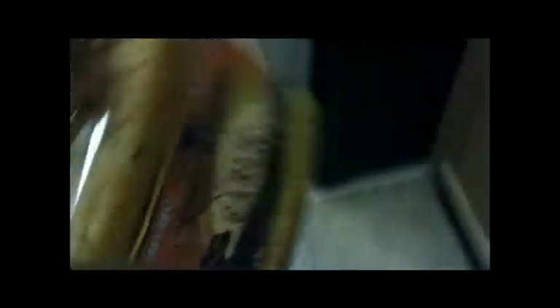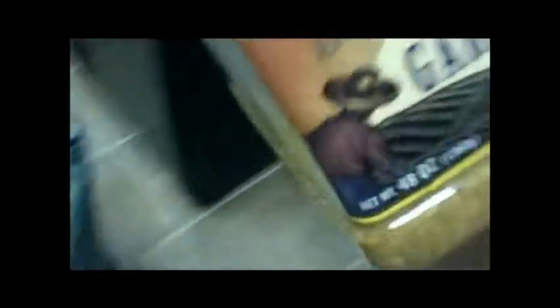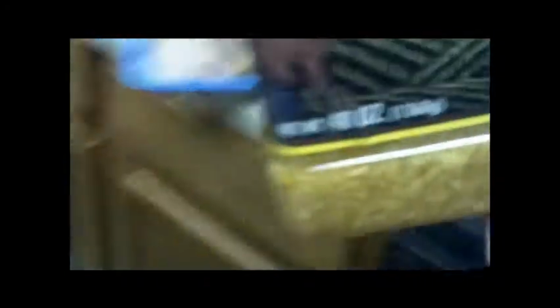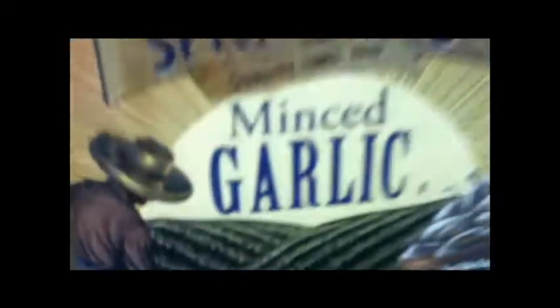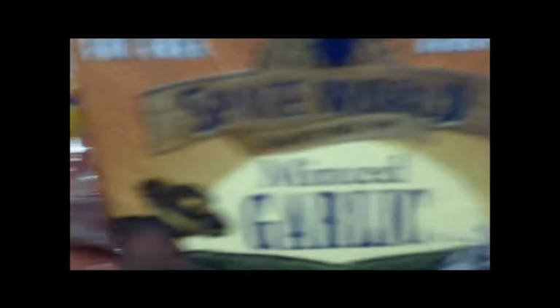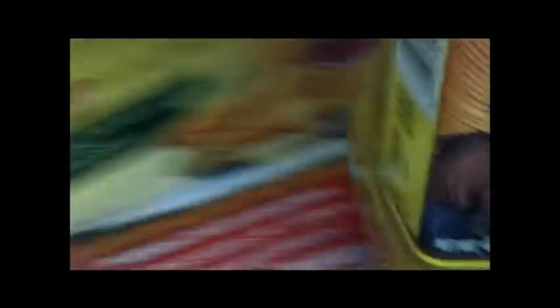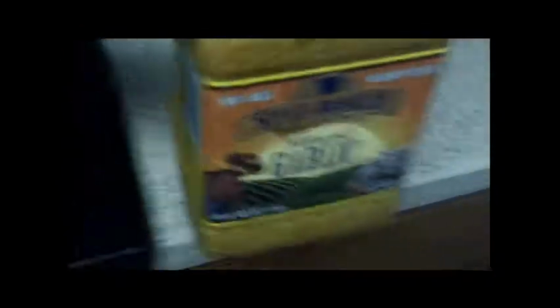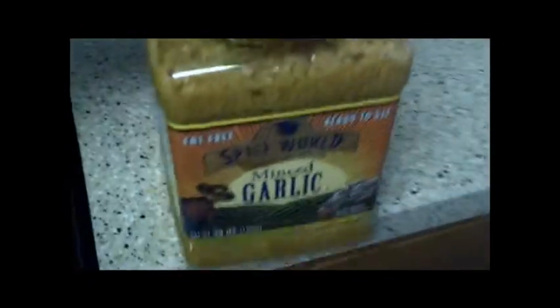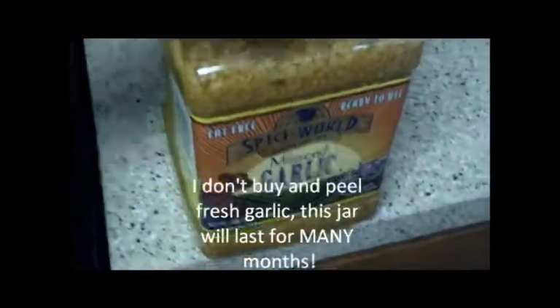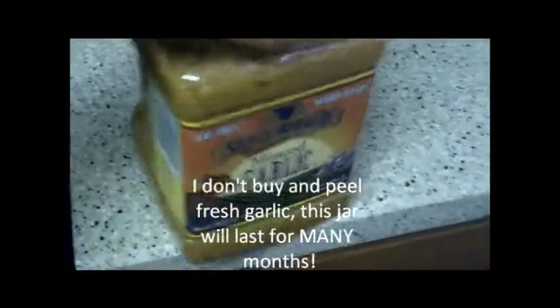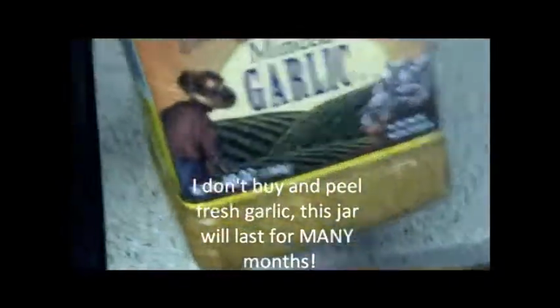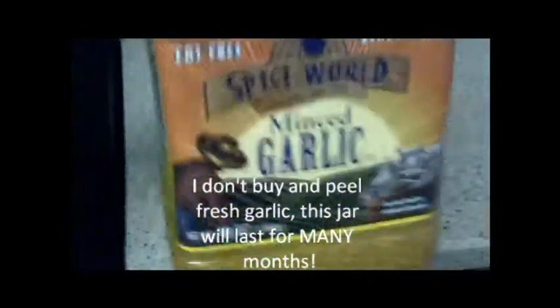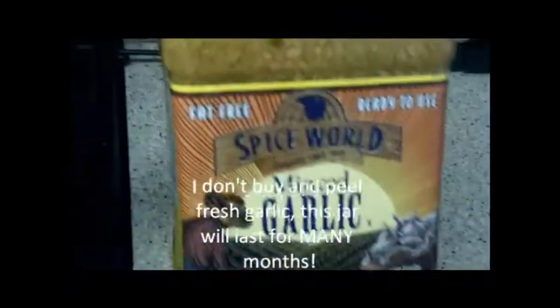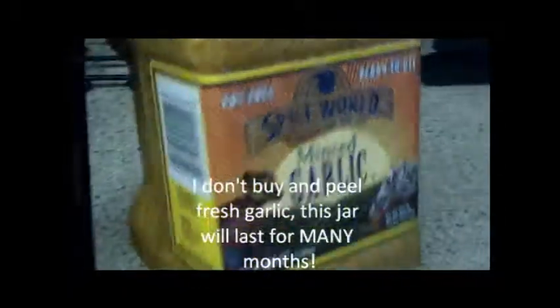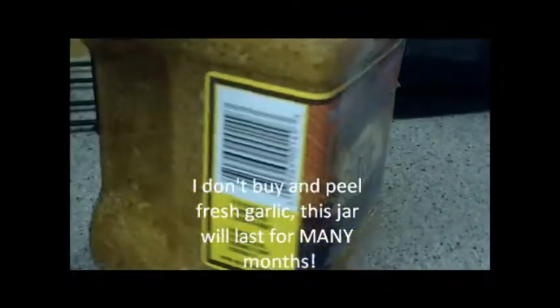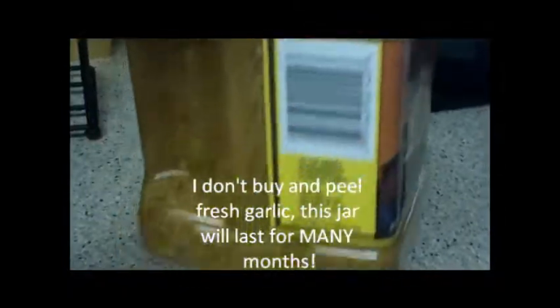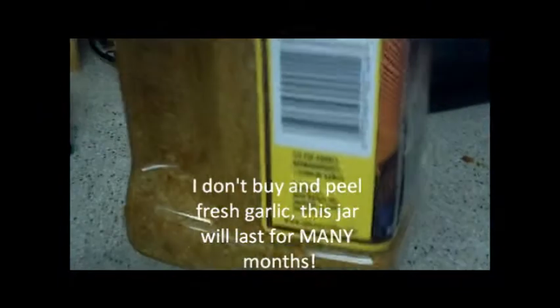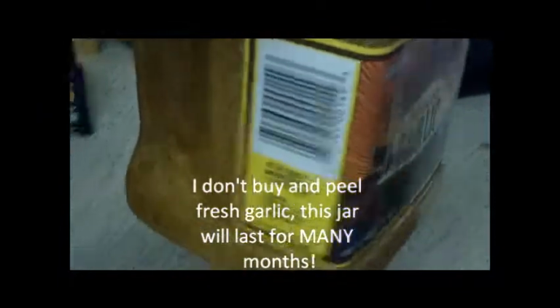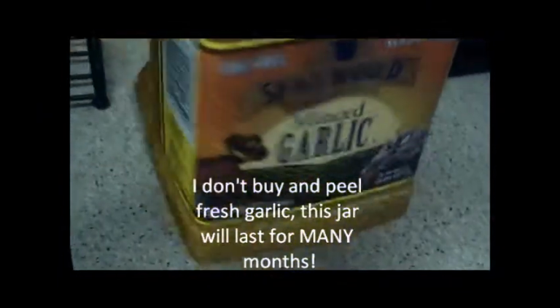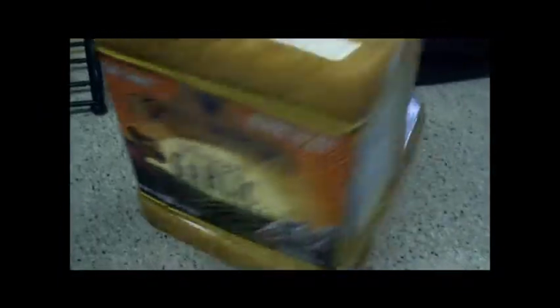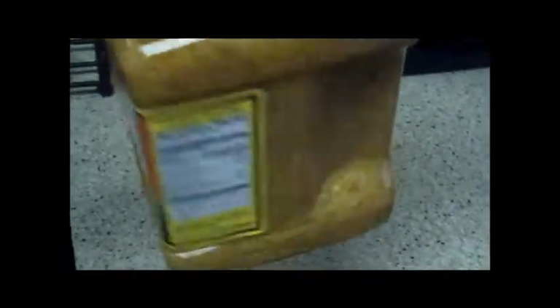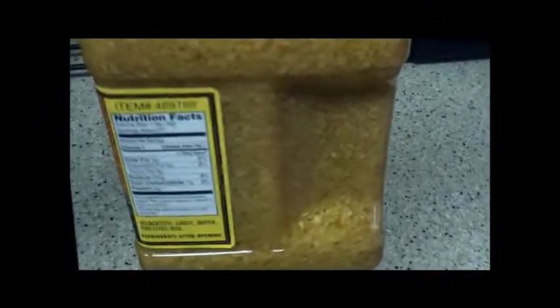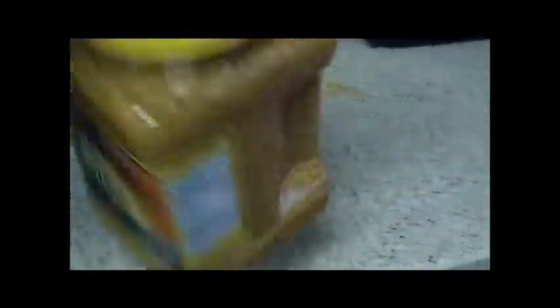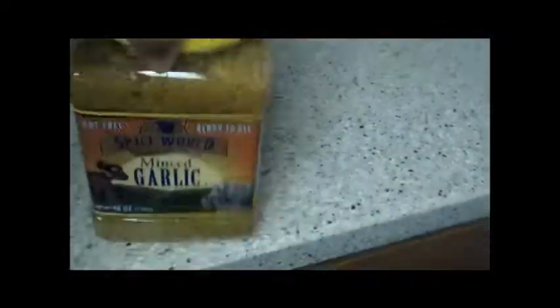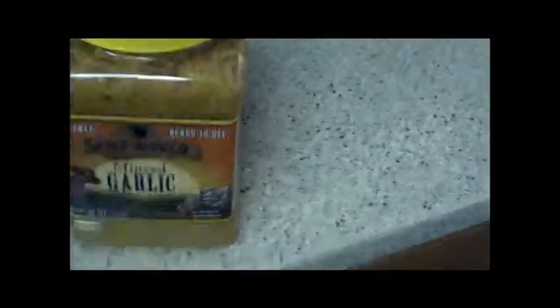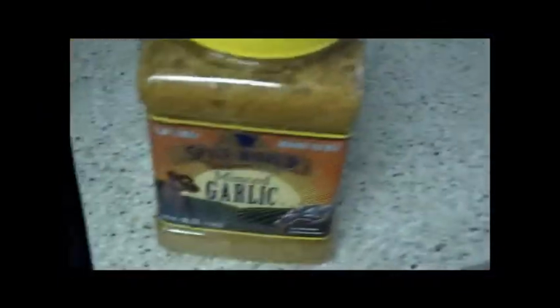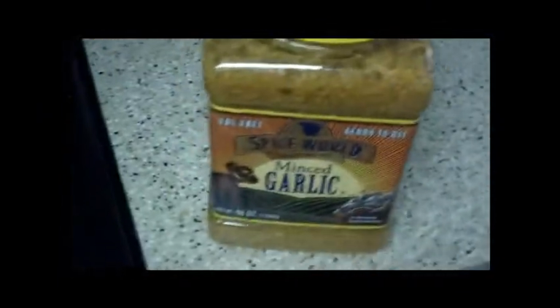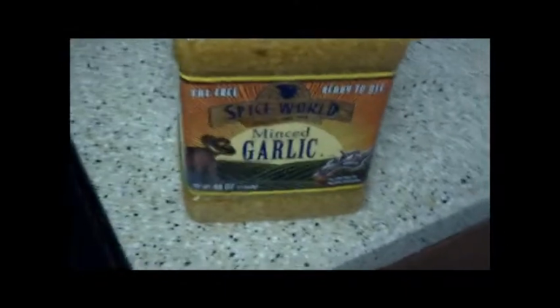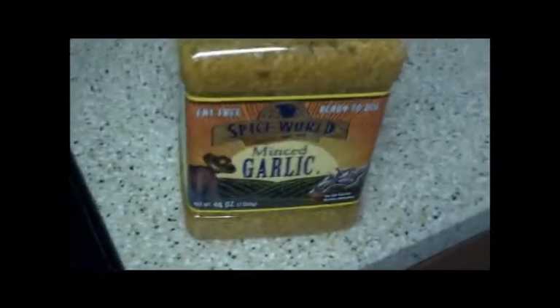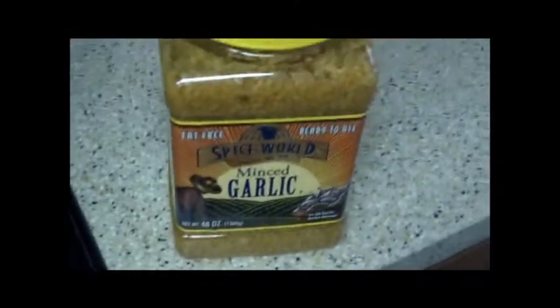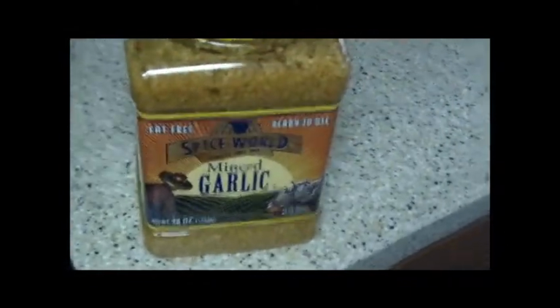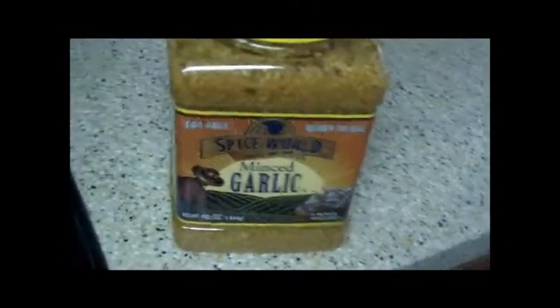I just started to run out of garlic, so this is my big jar of garlic. I put it in a lot of things, but this big jar lasts me a long time — as anybody would know, you don't need a lot of garlic to get the flavor.